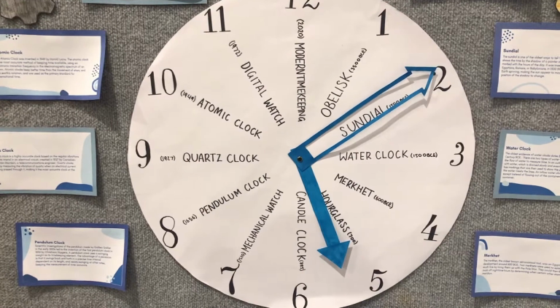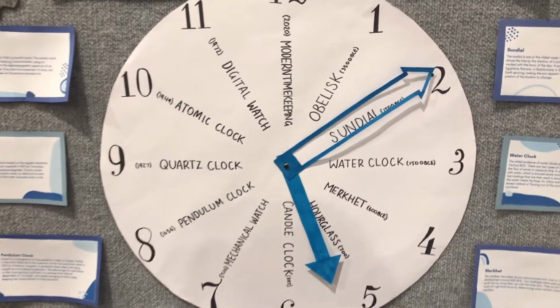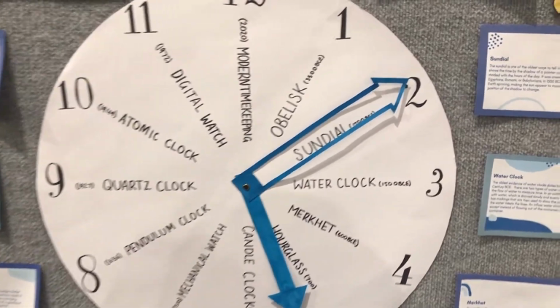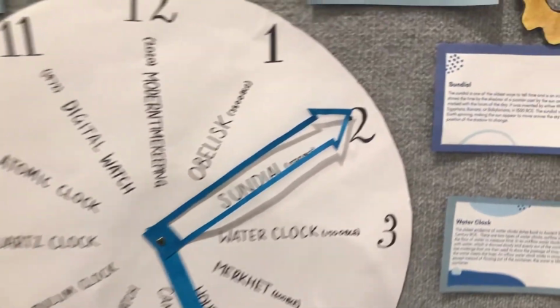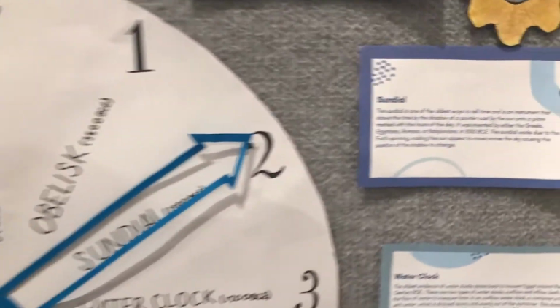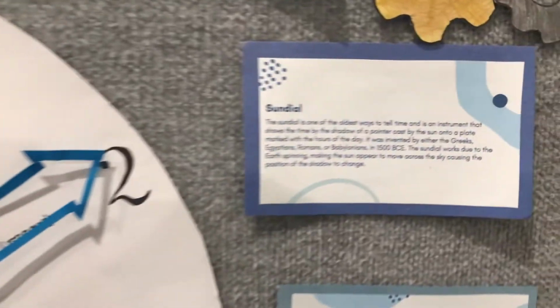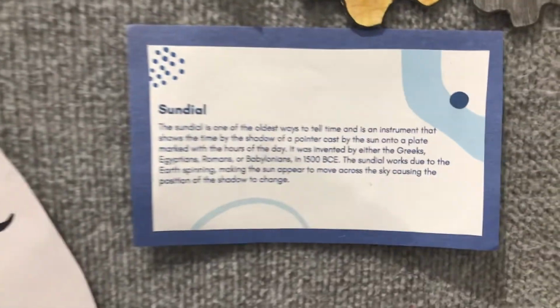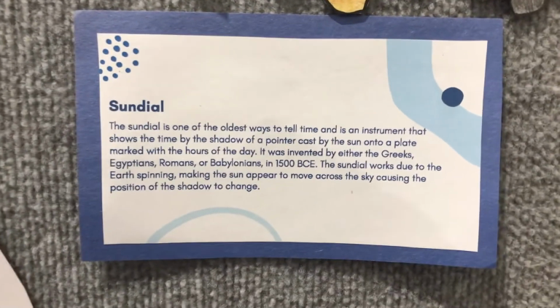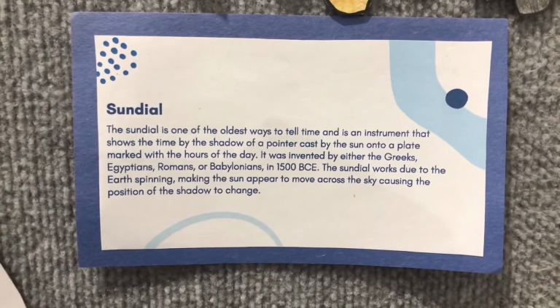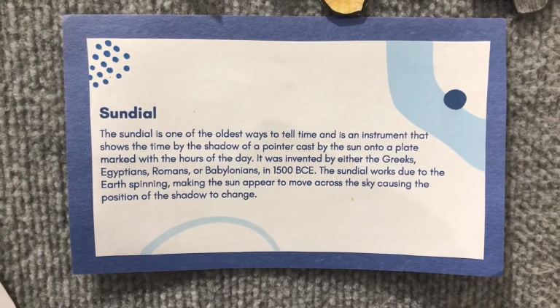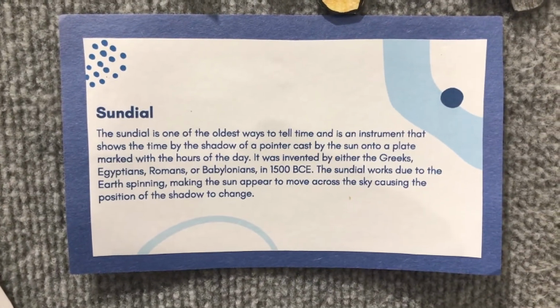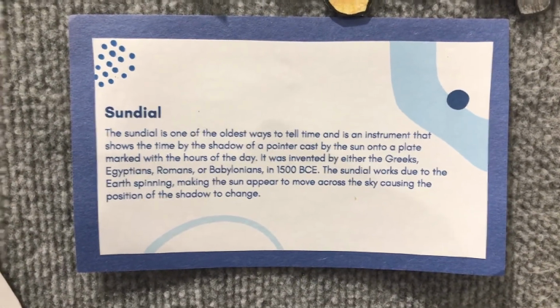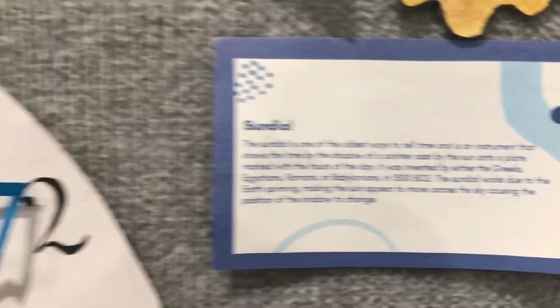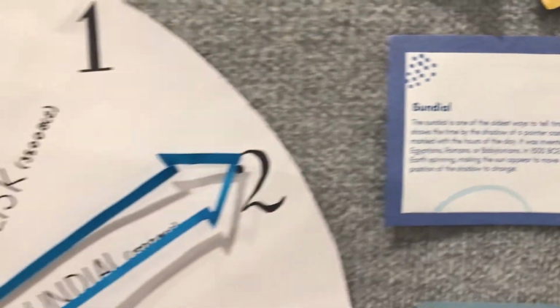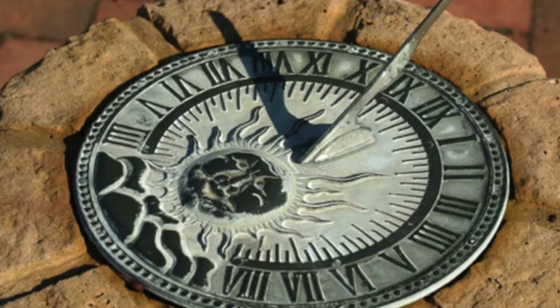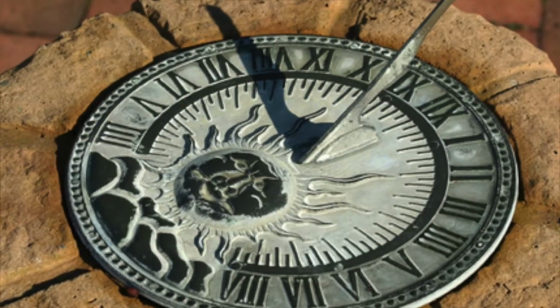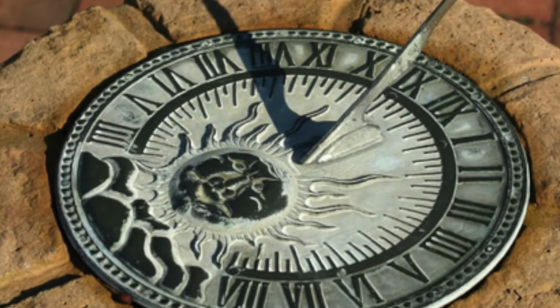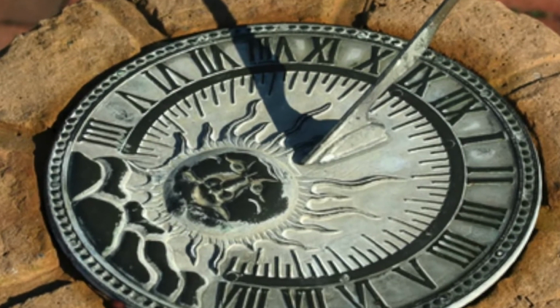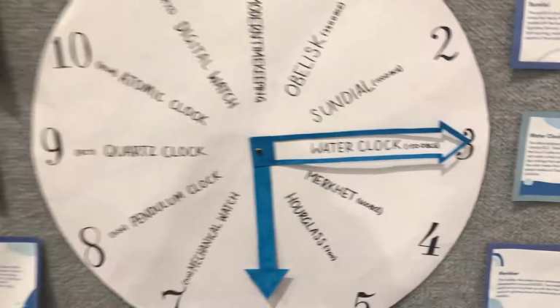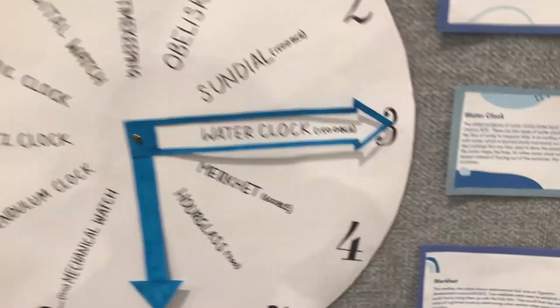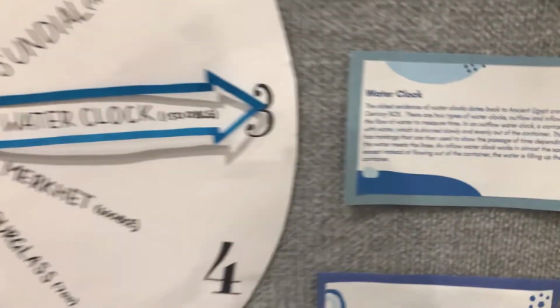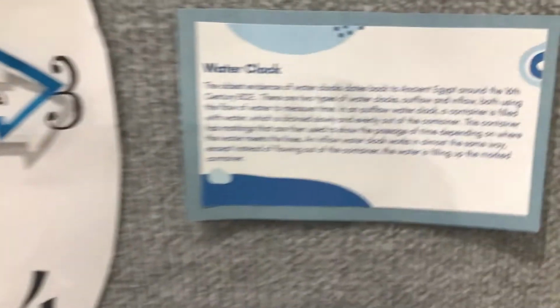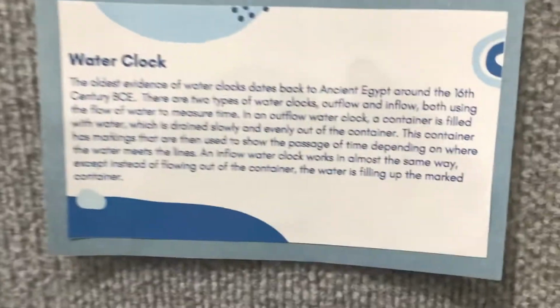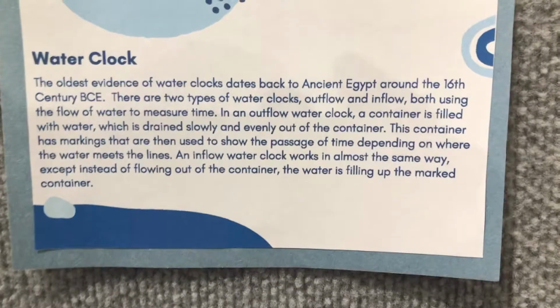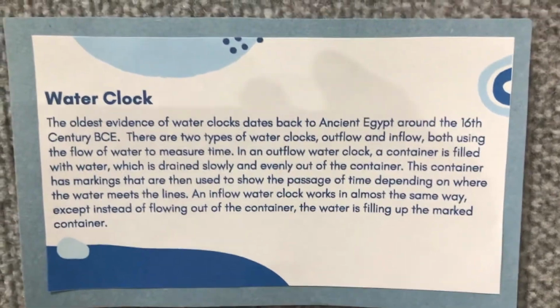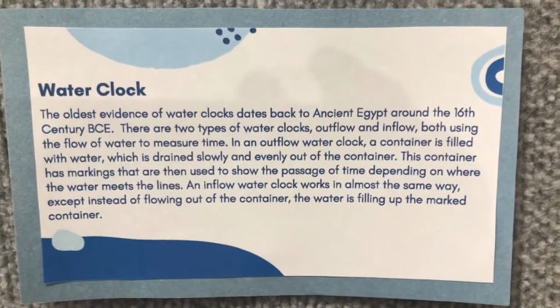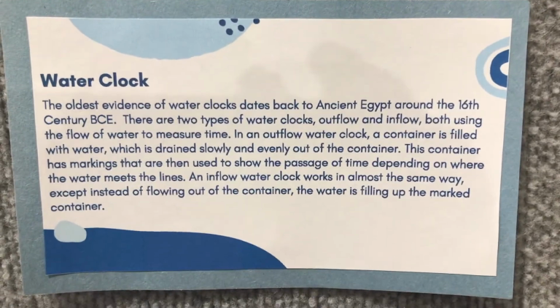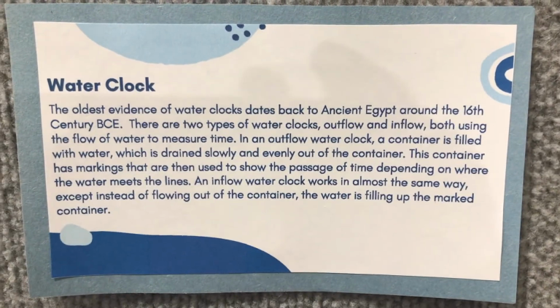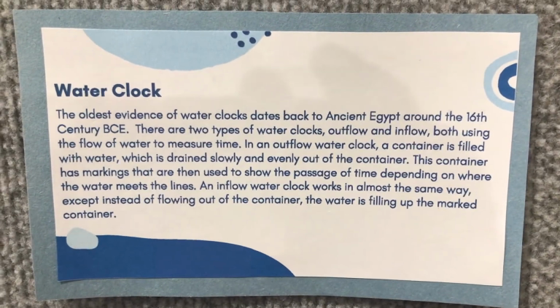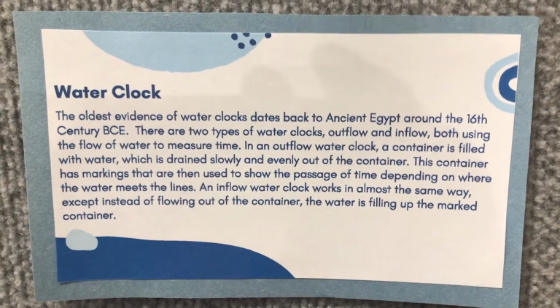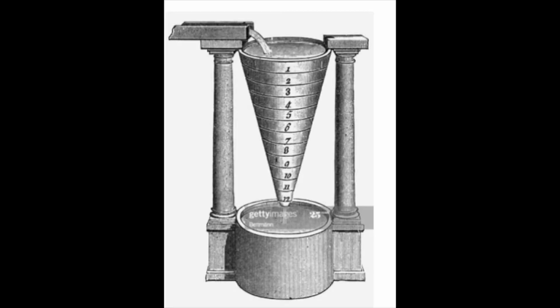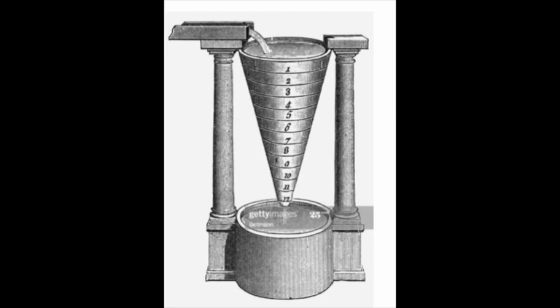Later, in 1,500 BCE, came sundials, a smaller, more detailed development of the obelisk. The Egyptians also used water clocks during this period, using the flow of water into or out of a marked container to measure time.